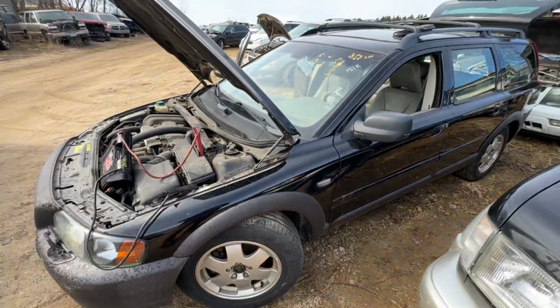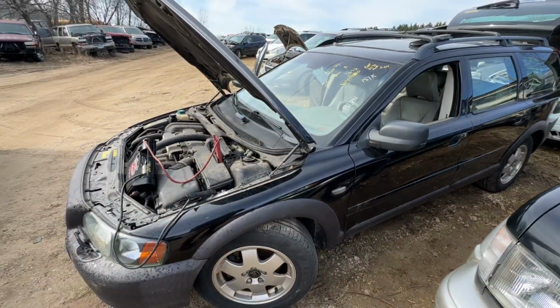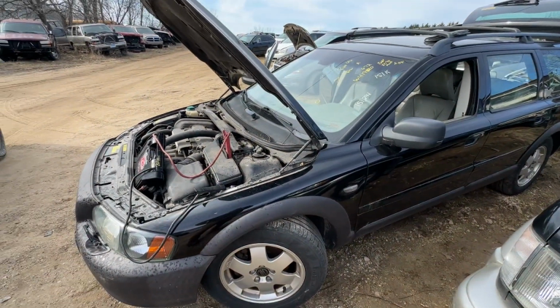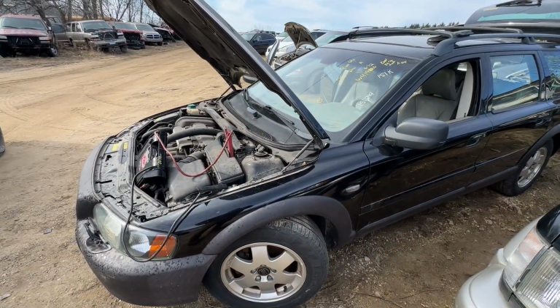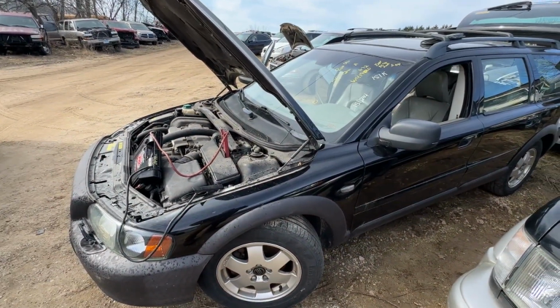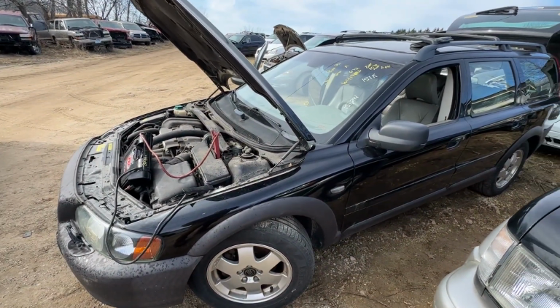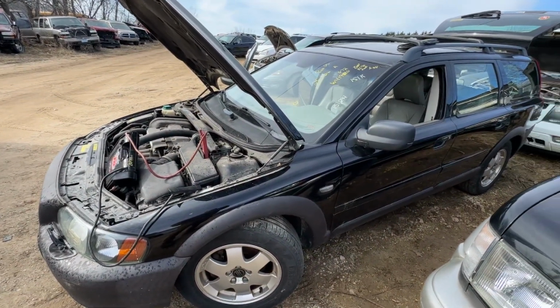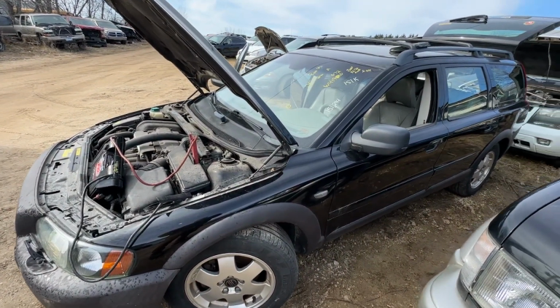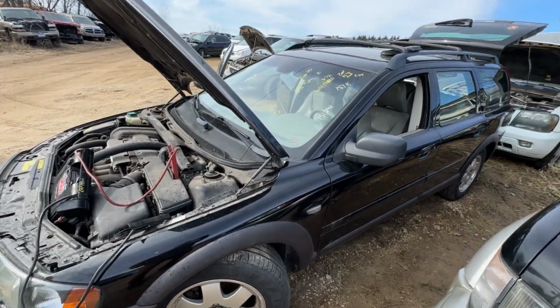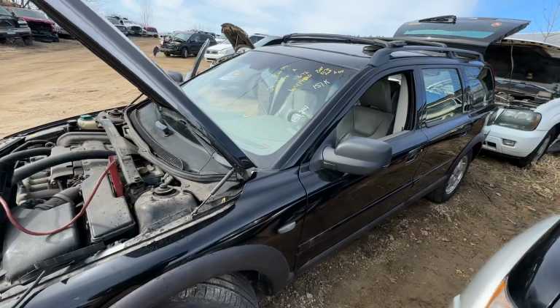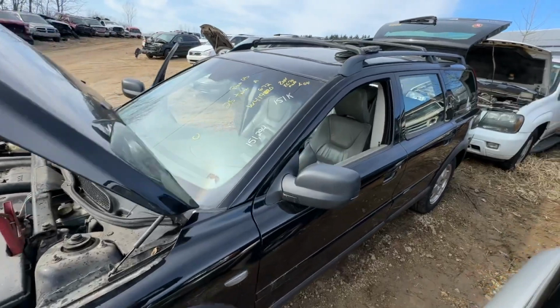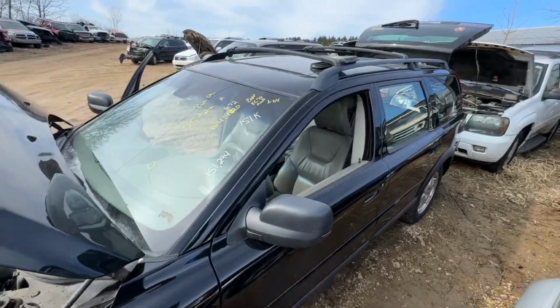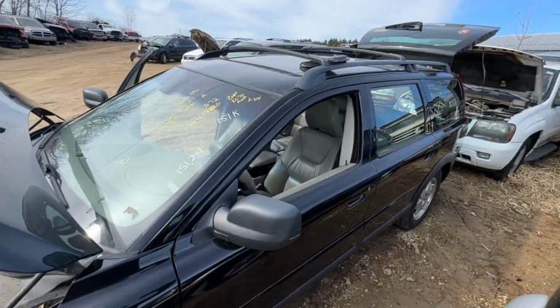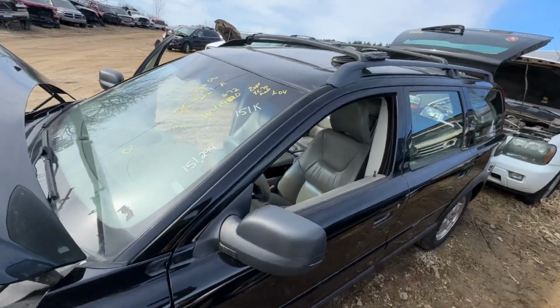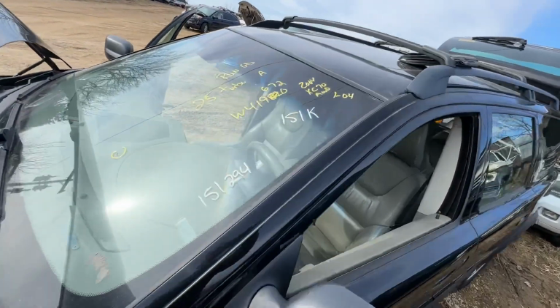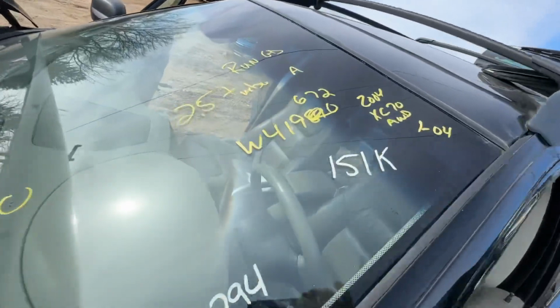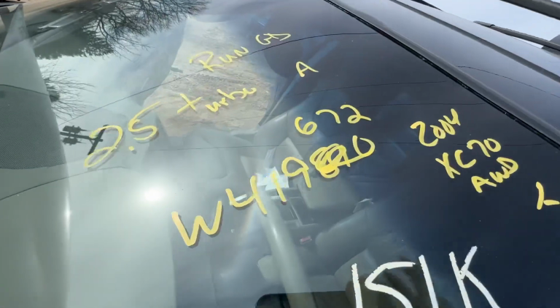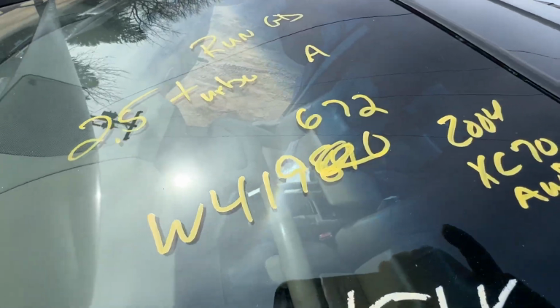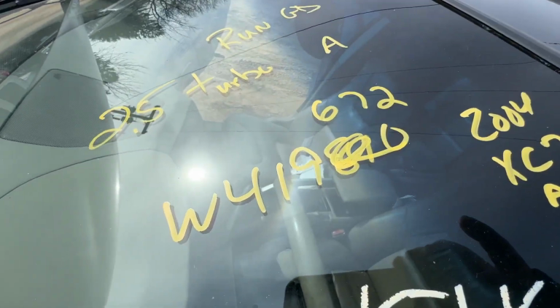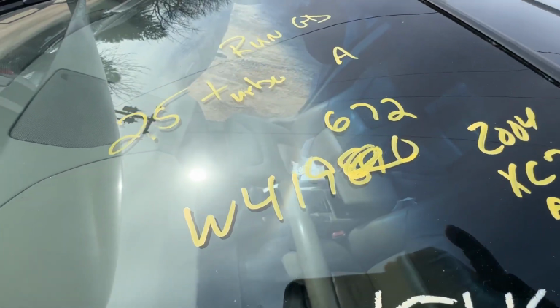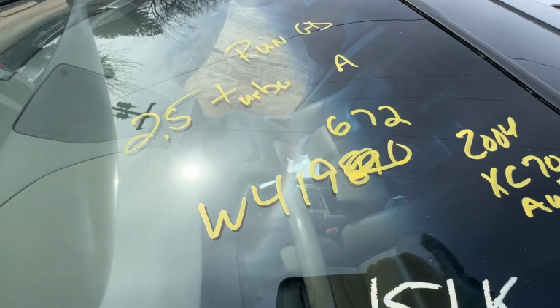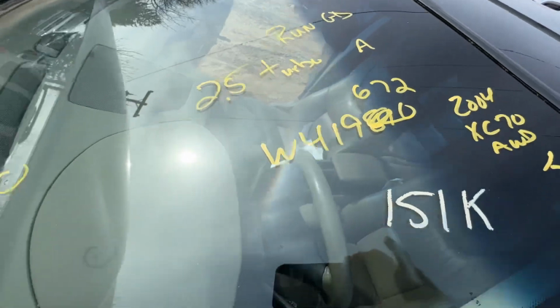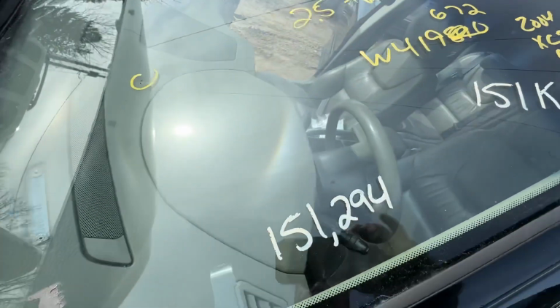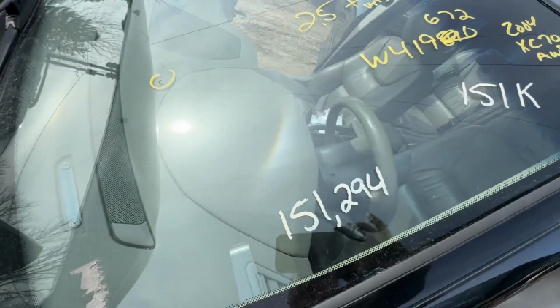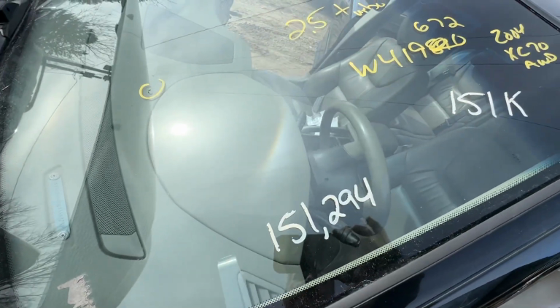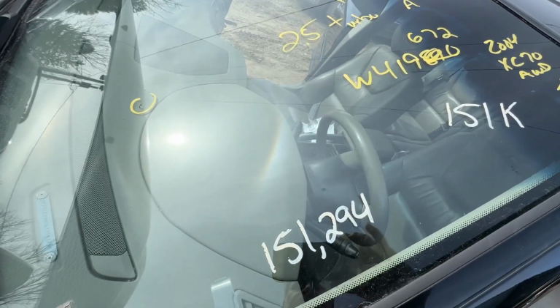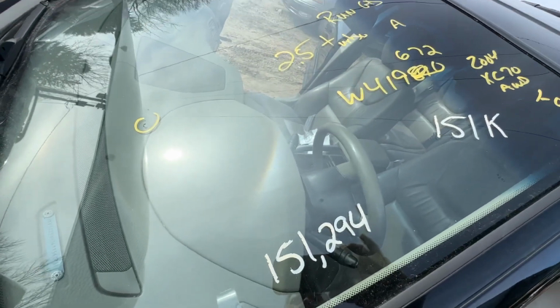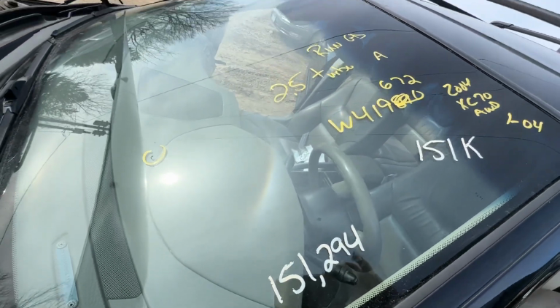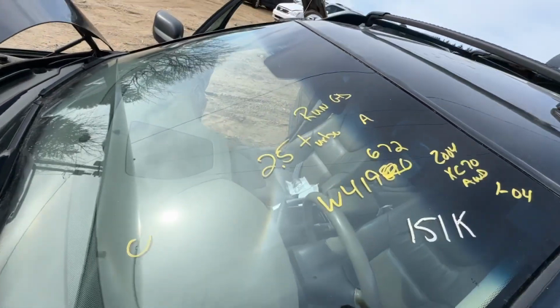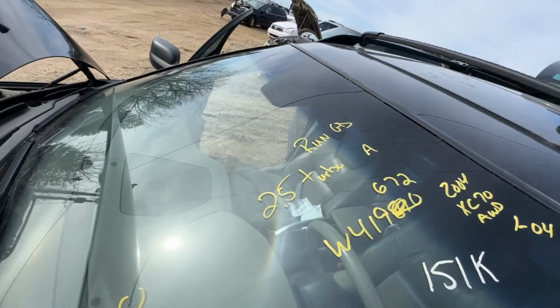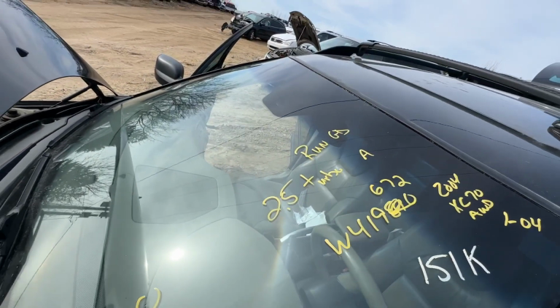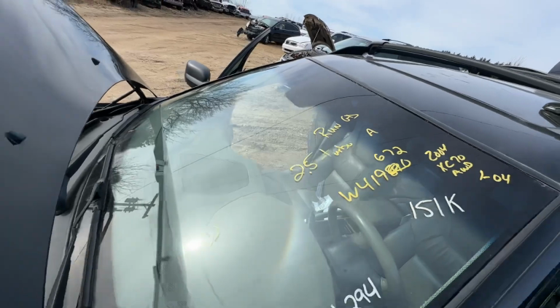Welcome to Elmer's Auto Subway. We have a 2004 Volvo XC70 station wagon all-wheel drive. Stock number W419672. Has 151,274 miles on it. 2.5 turbo automatic.